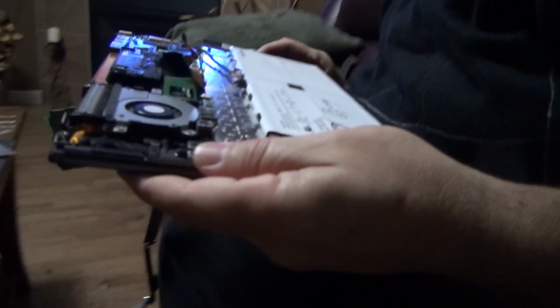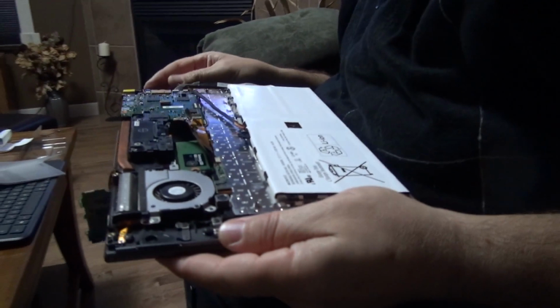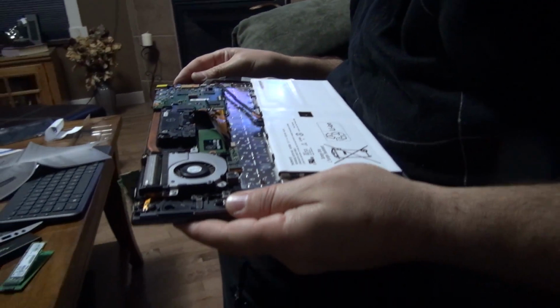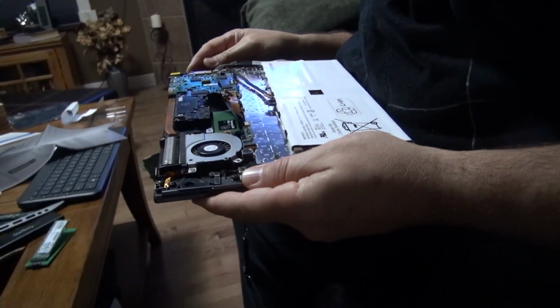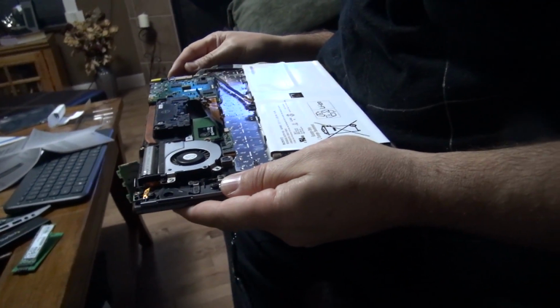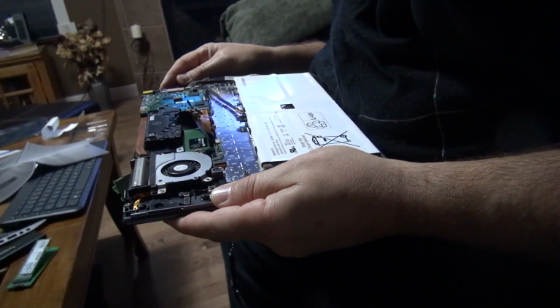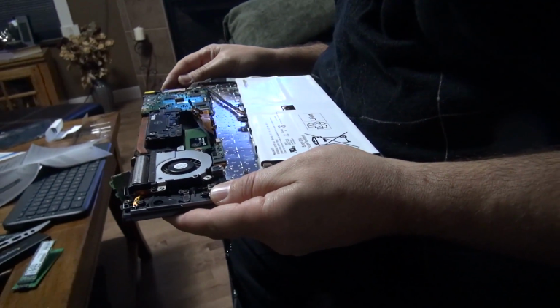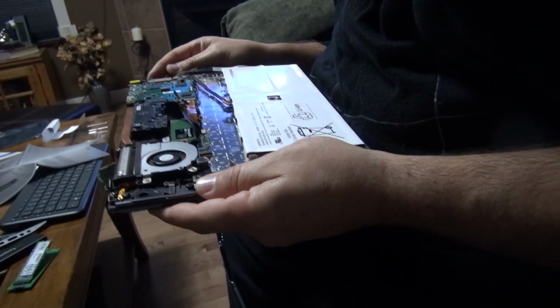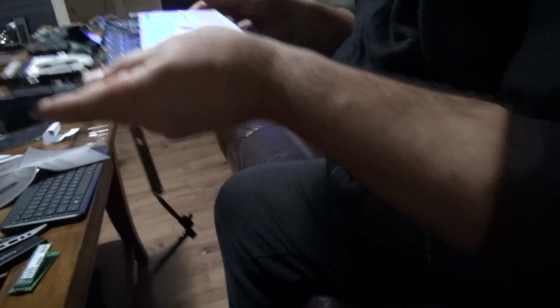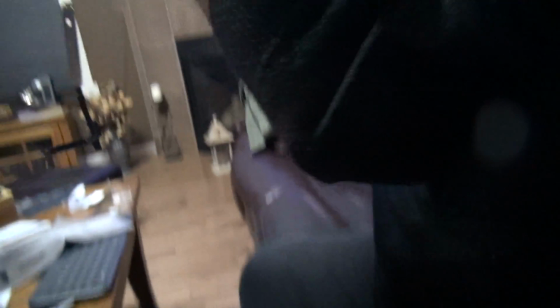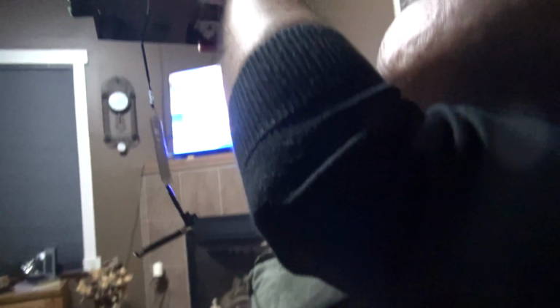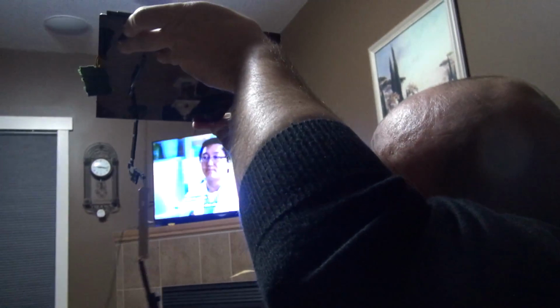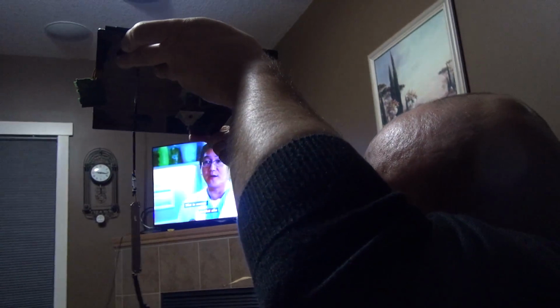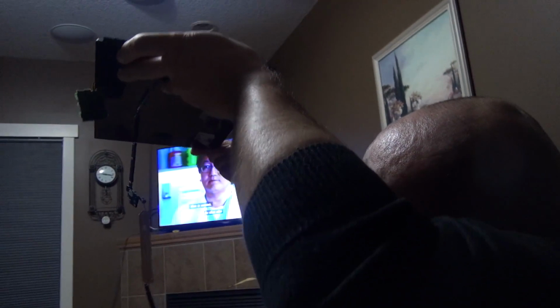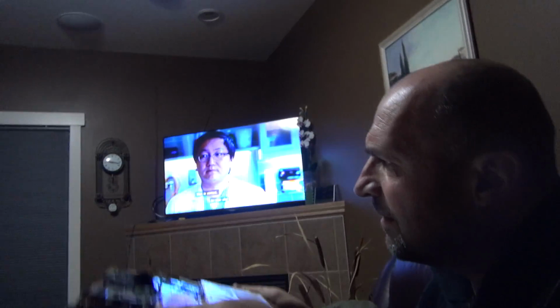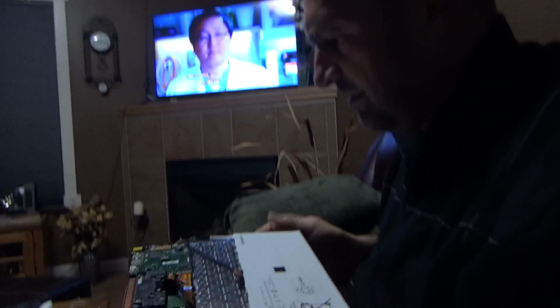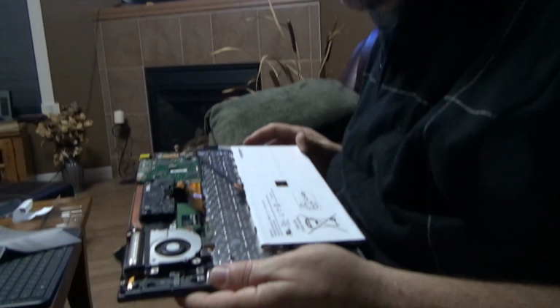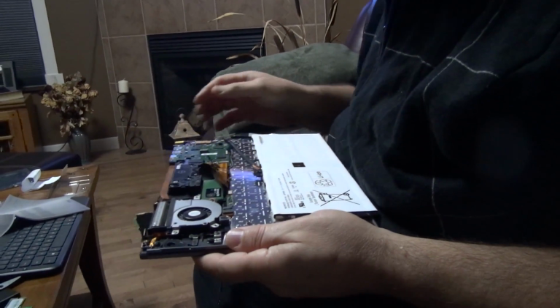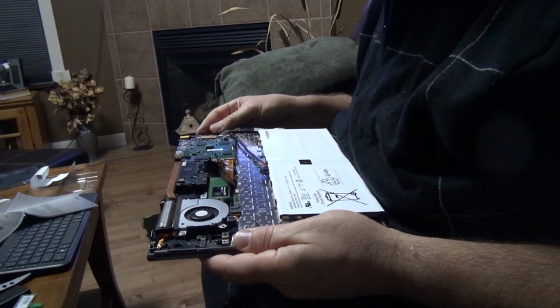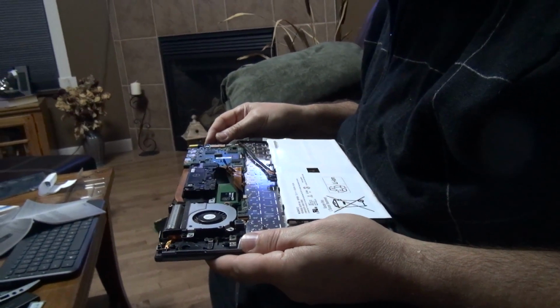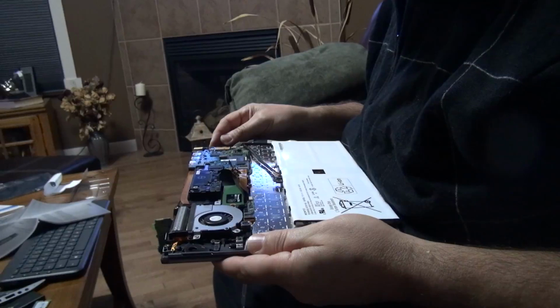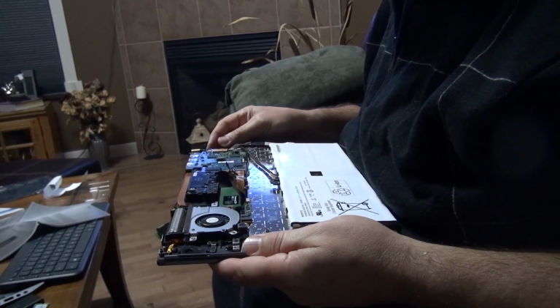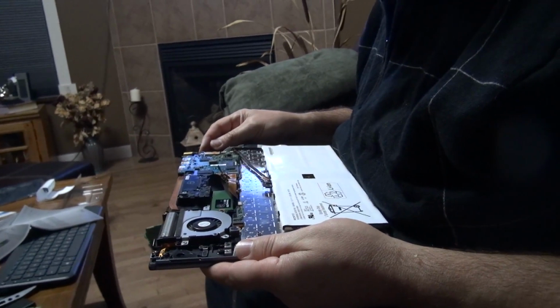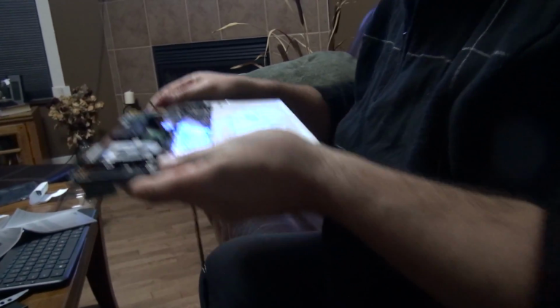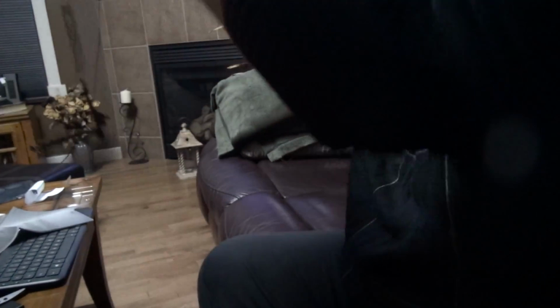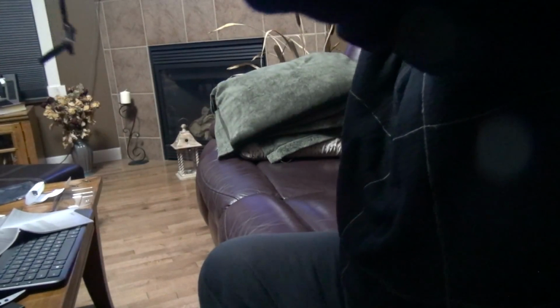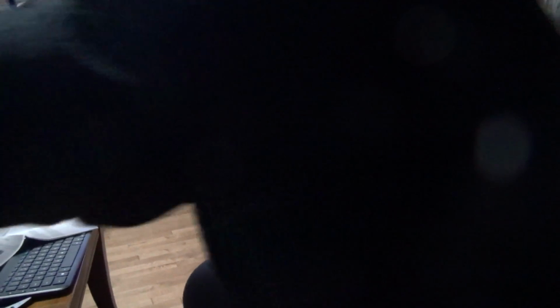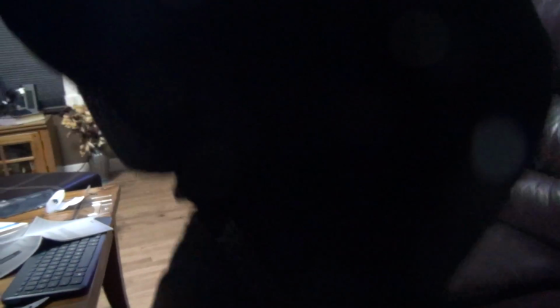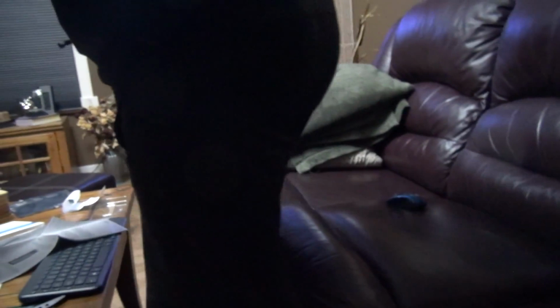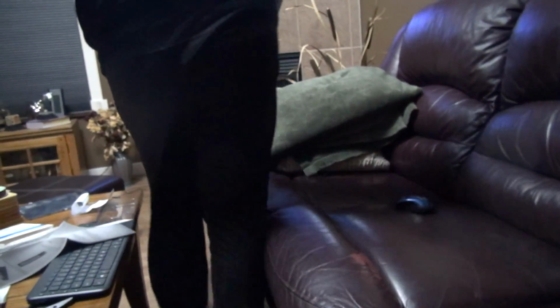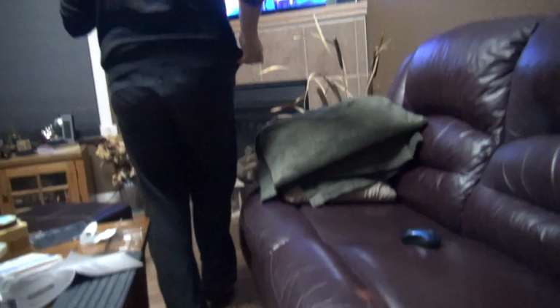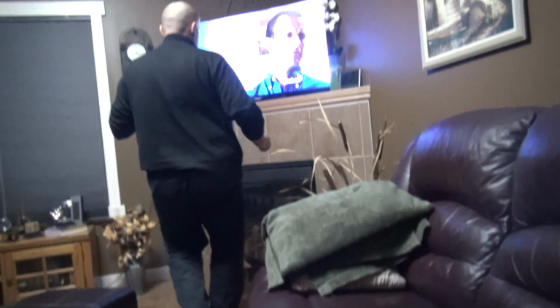Power button is here. Nothing happens. Okay, one more time — still nothing. Got to do even more crazy stuff.